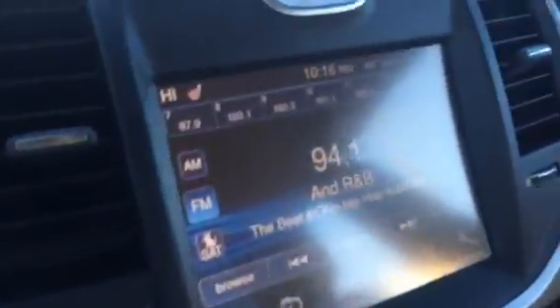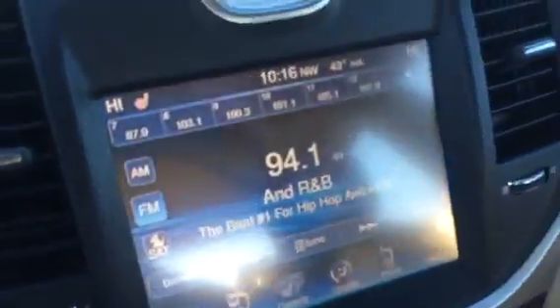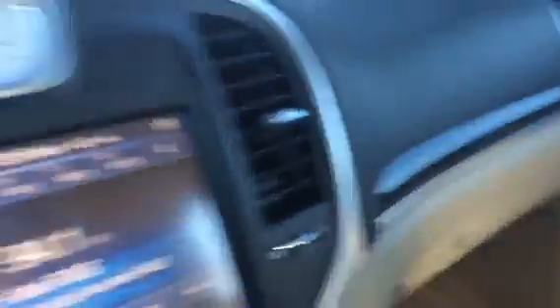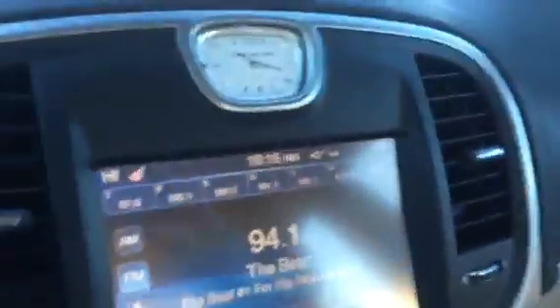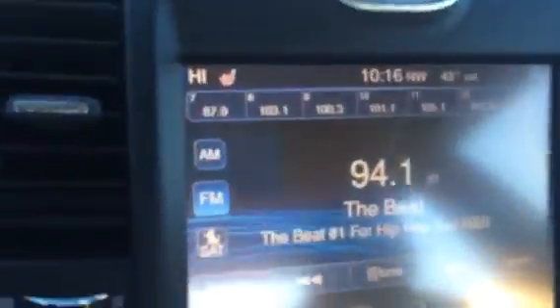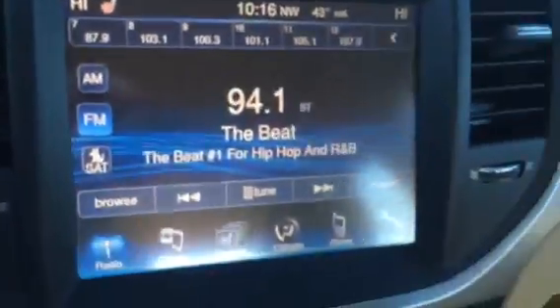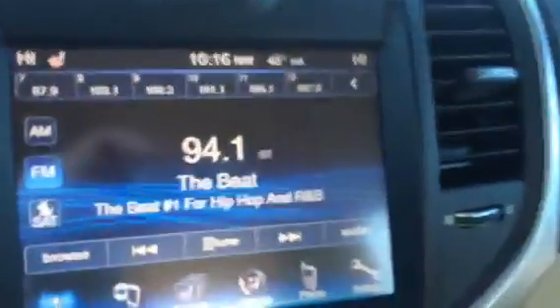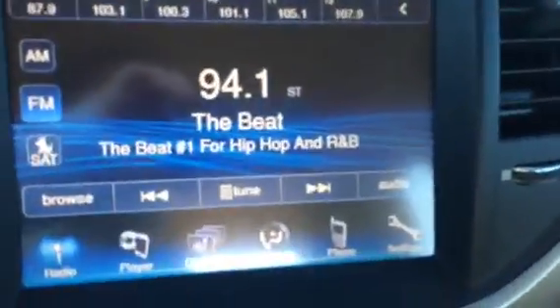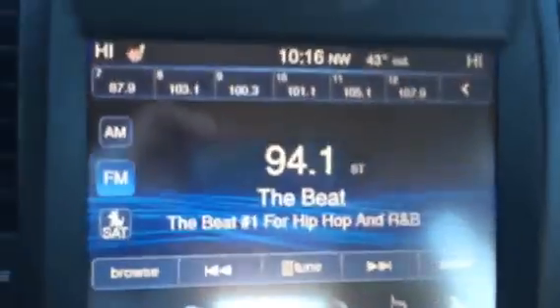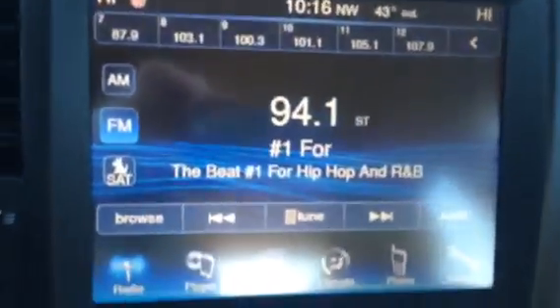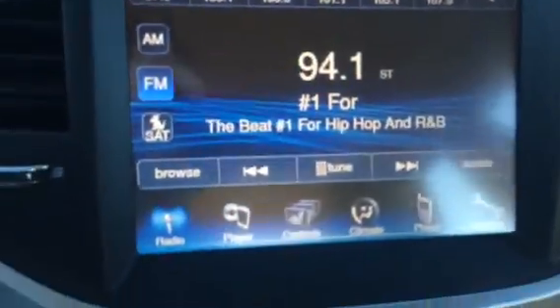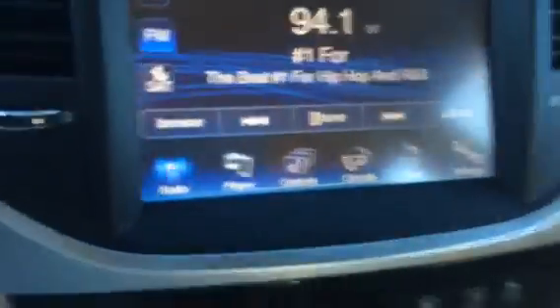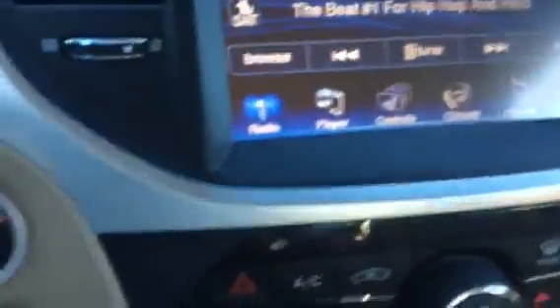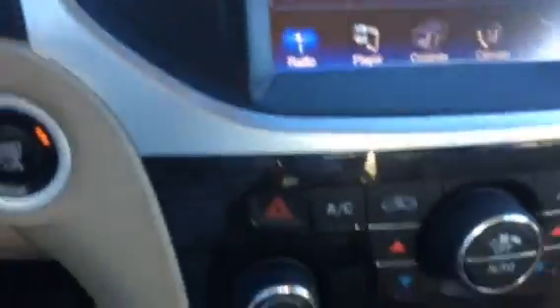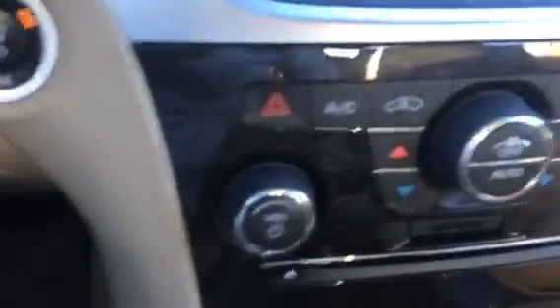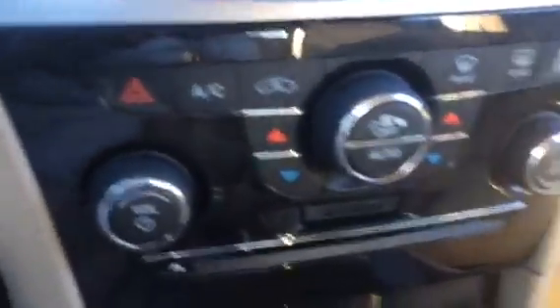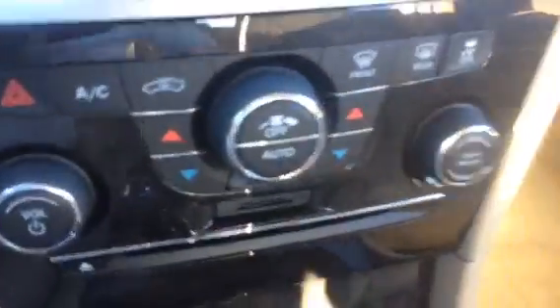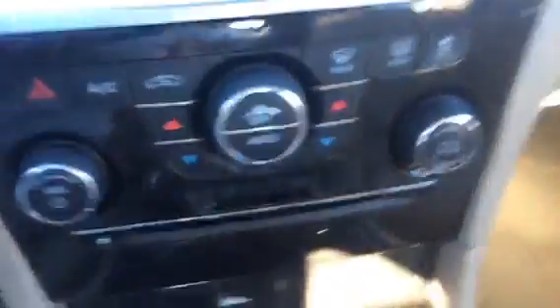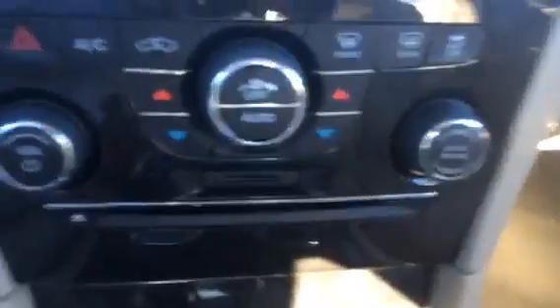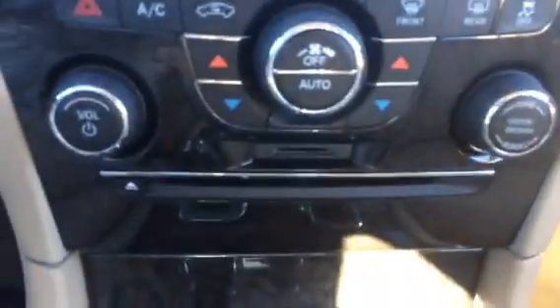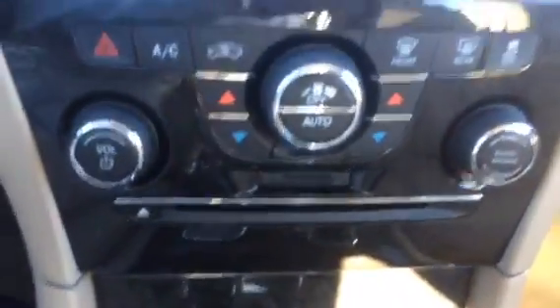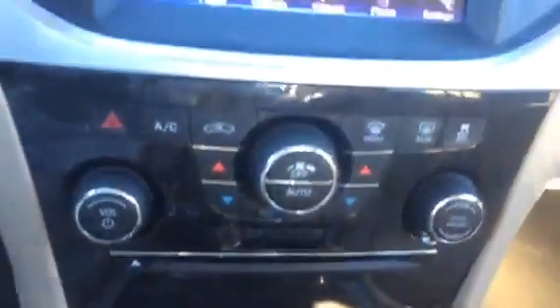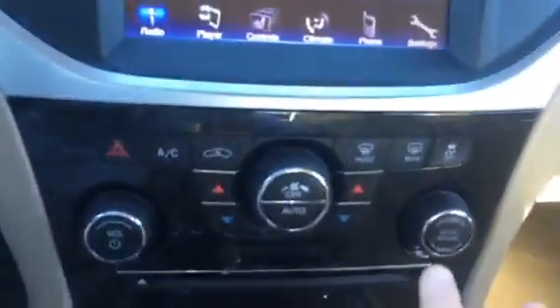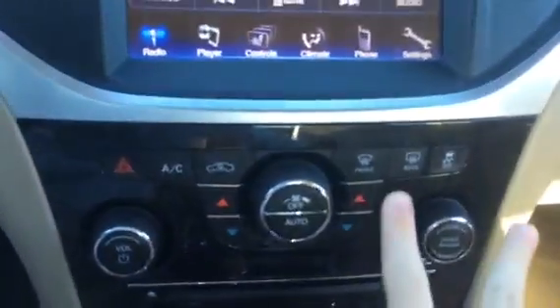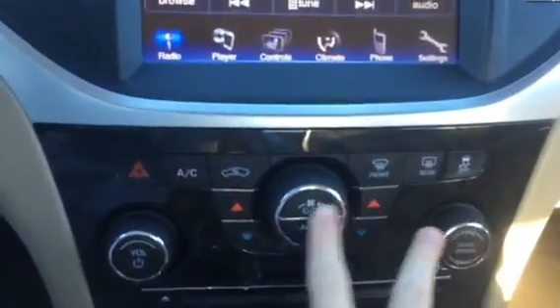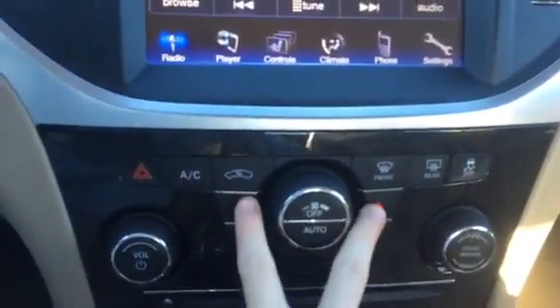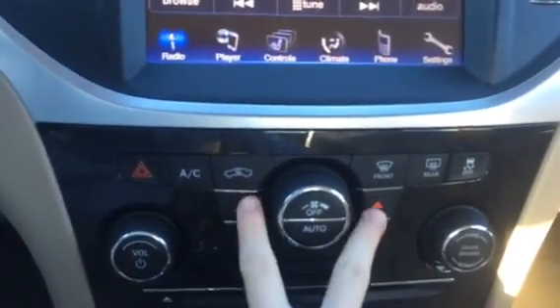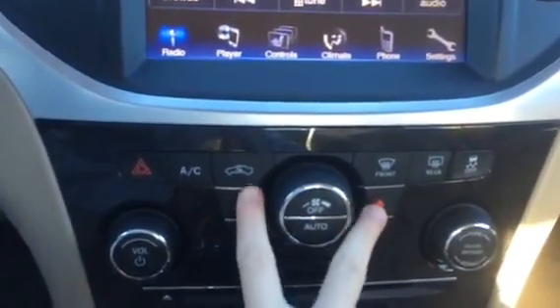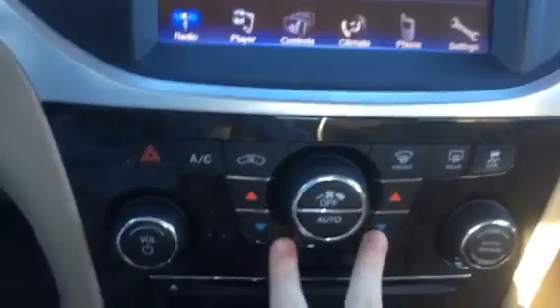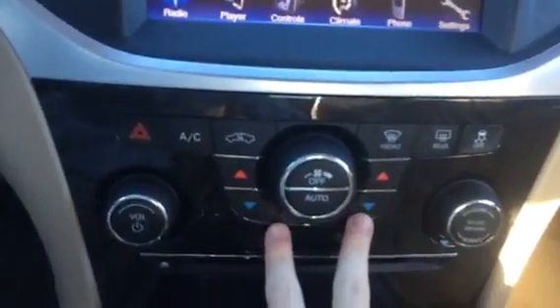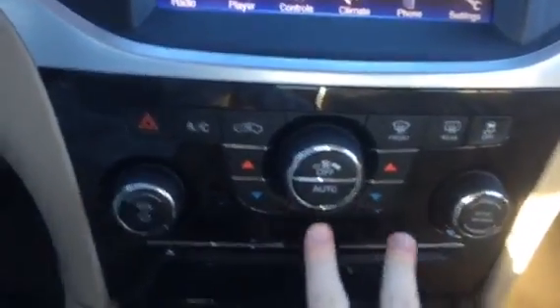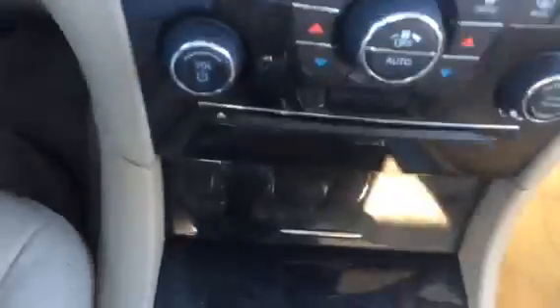Right here is your touchscreen radio. There's your air conditioning system — there are two separate systems for both sides of the vehicle, so everyone in the car is comfortable.